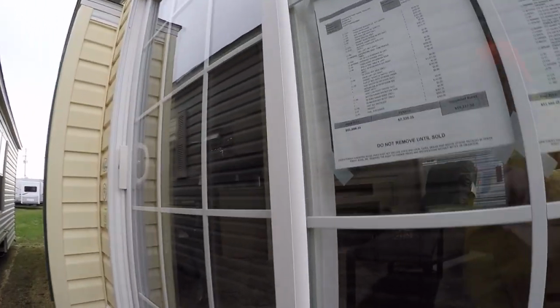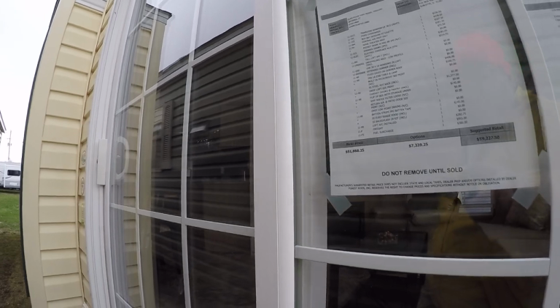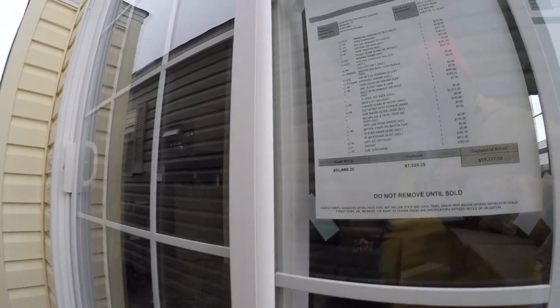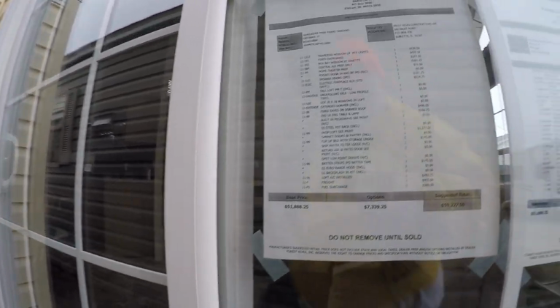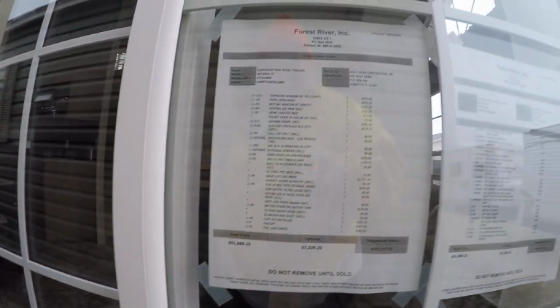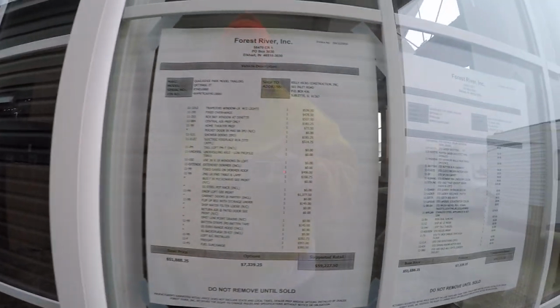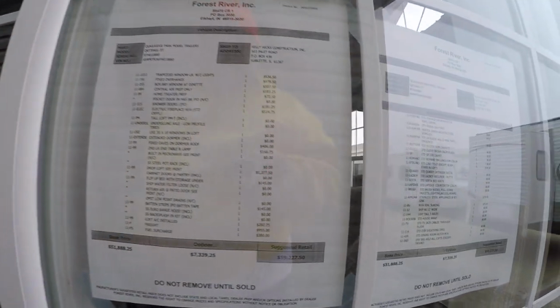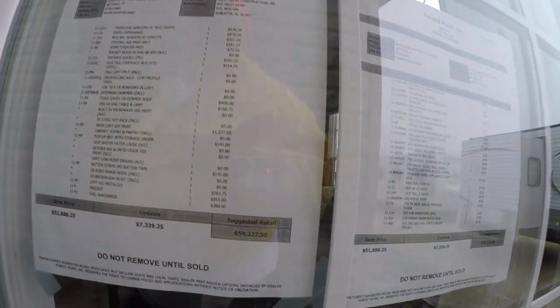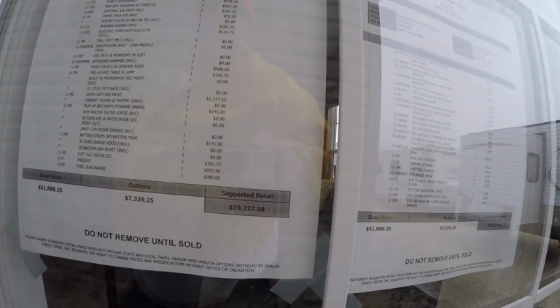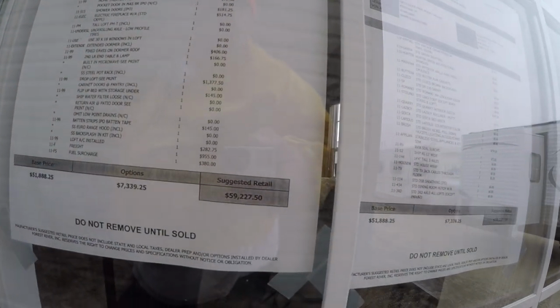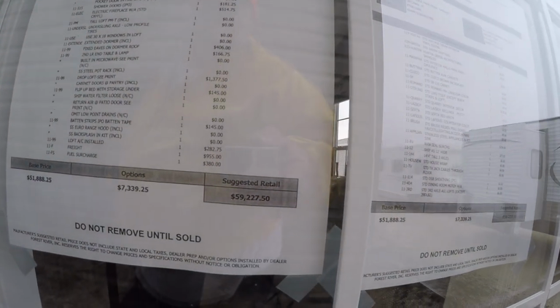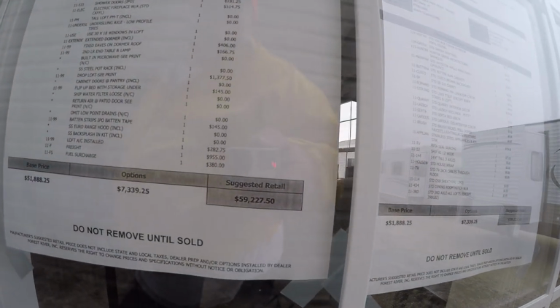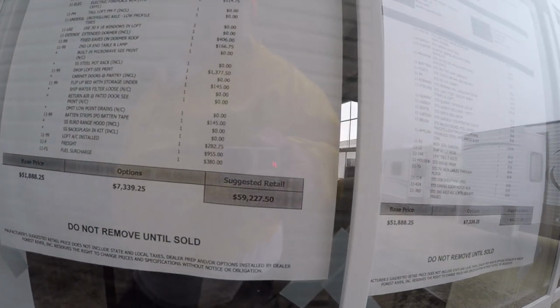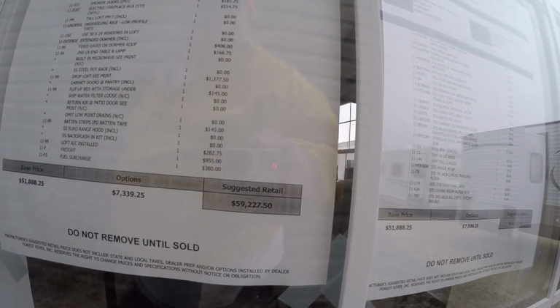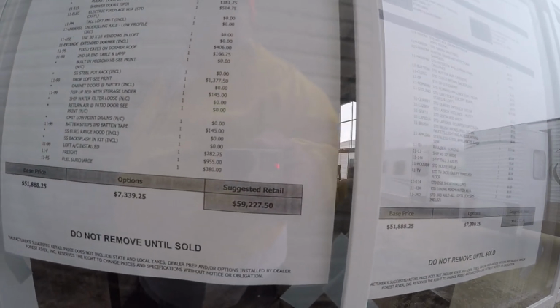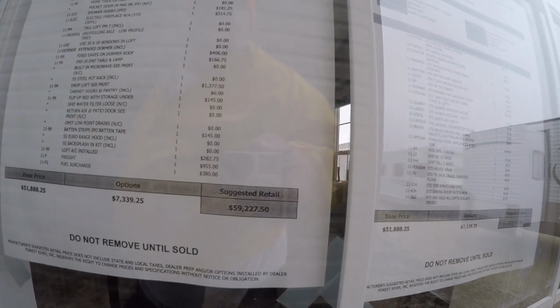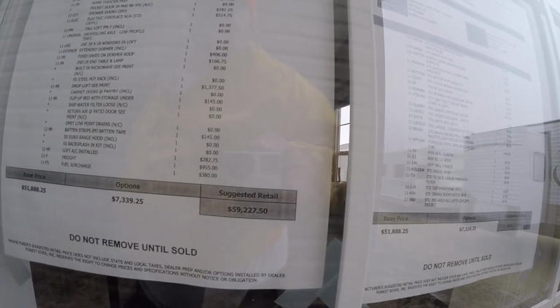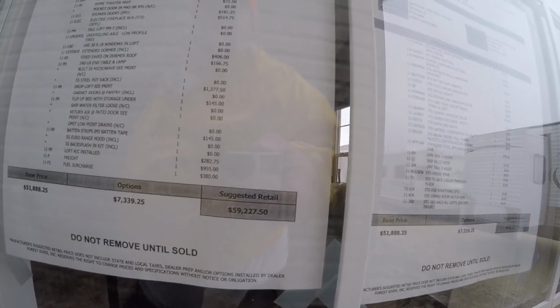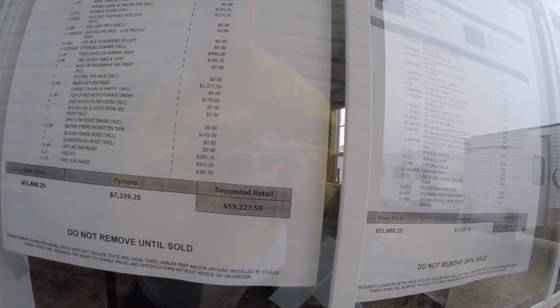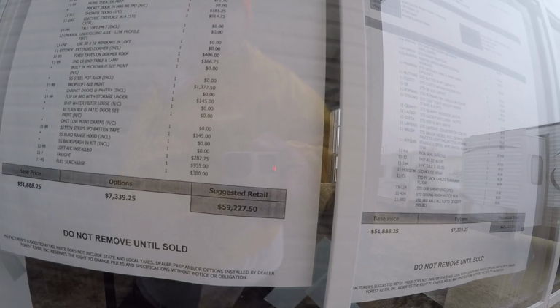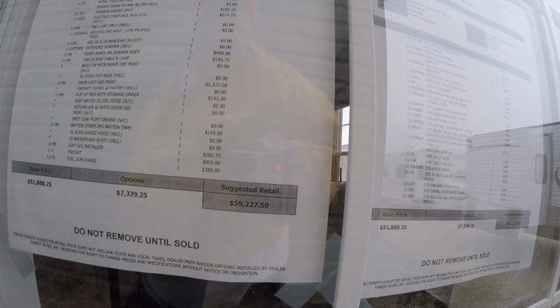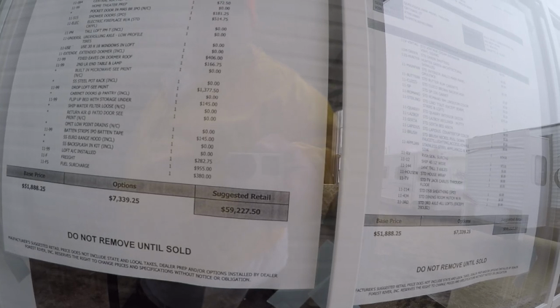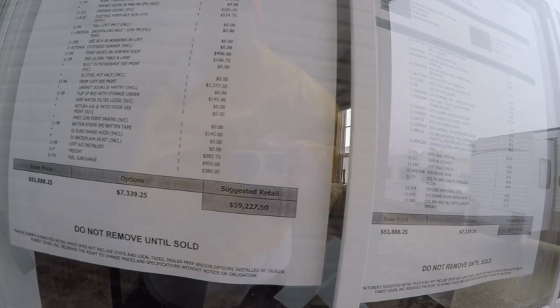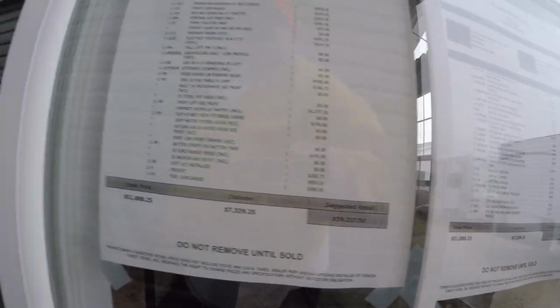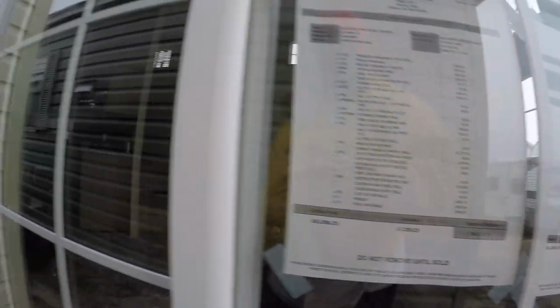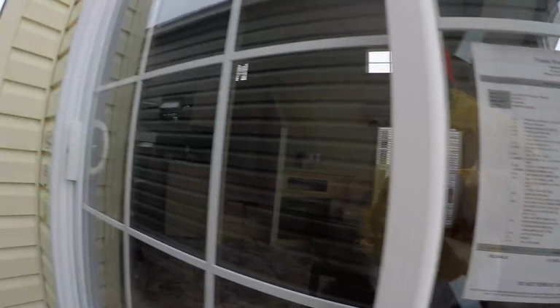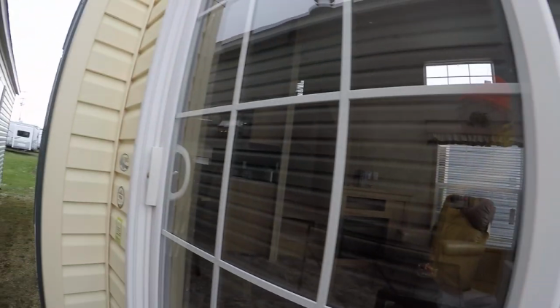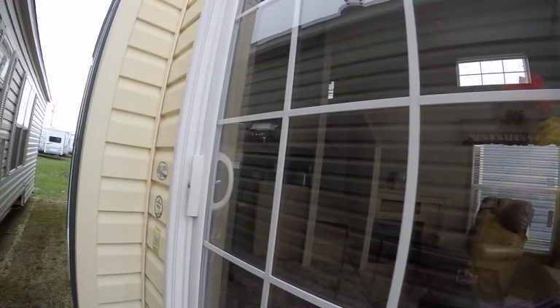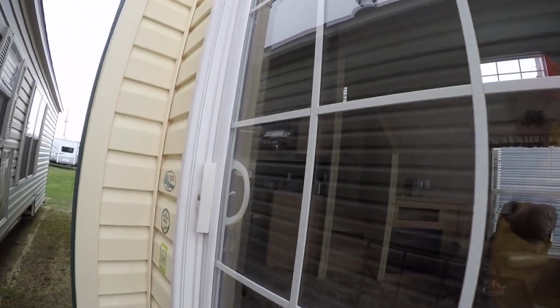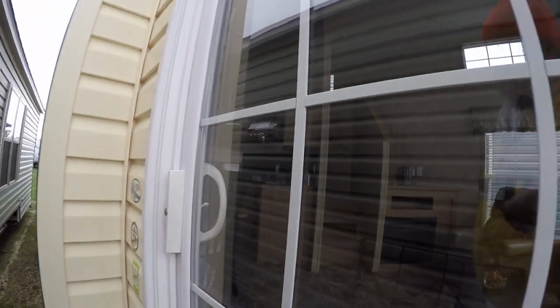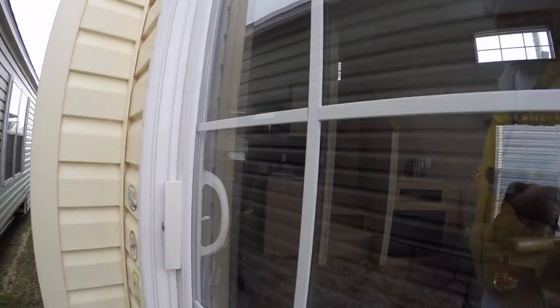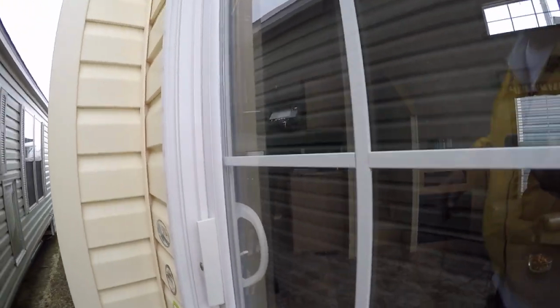Heading inside, I'll show you the MSRP — just shy of $60,000, at $59,227 and some change.